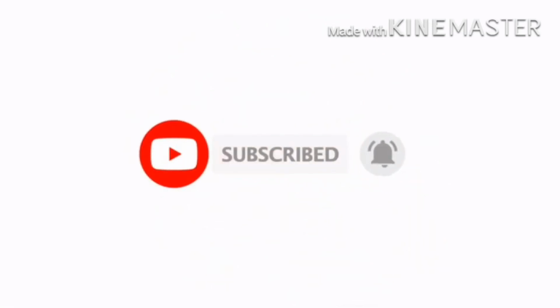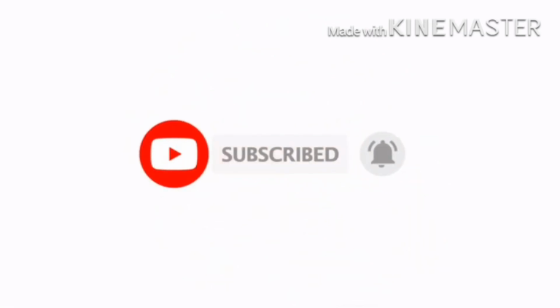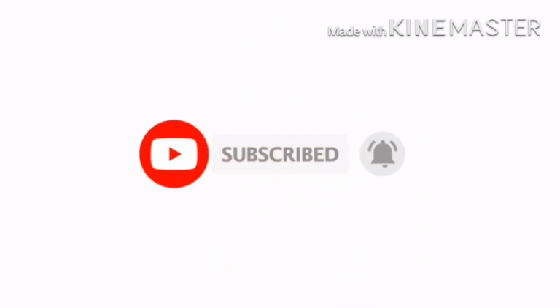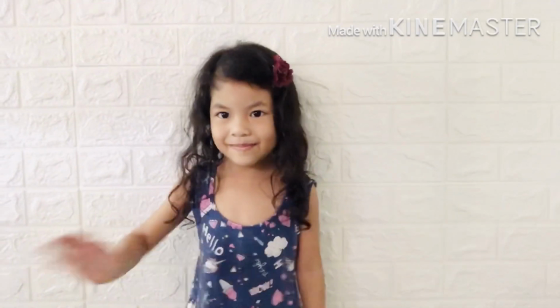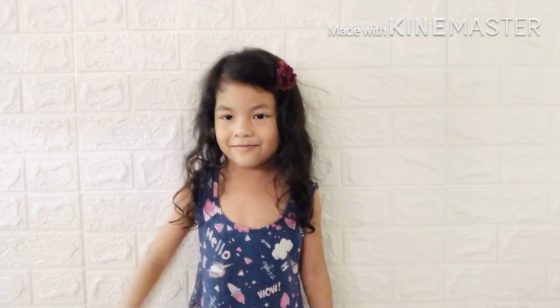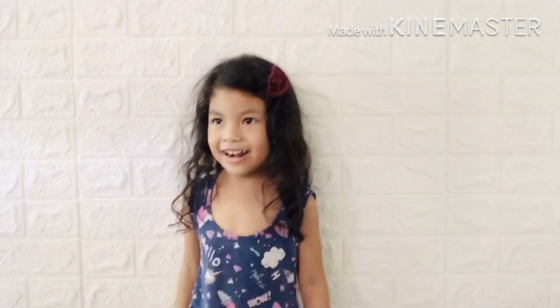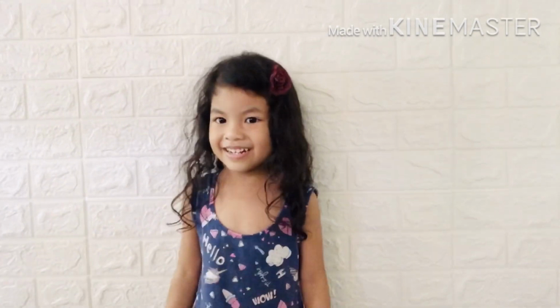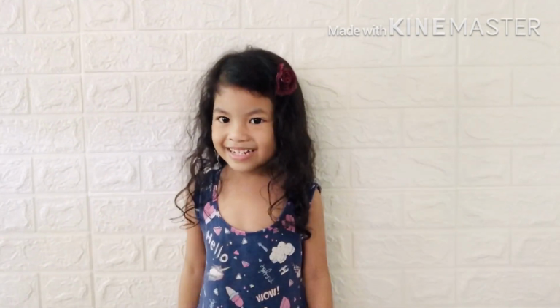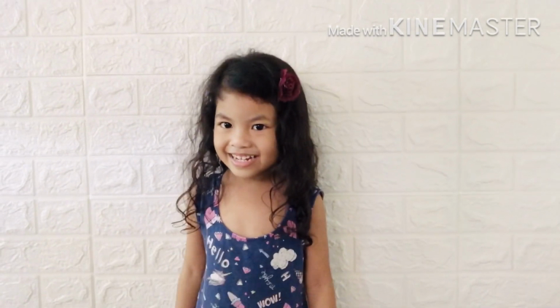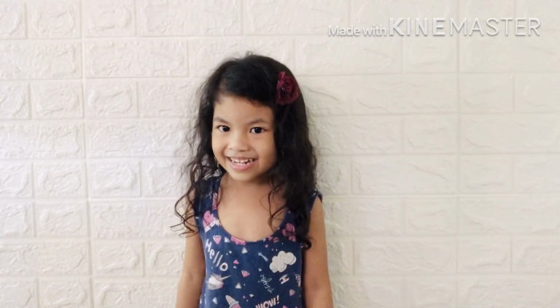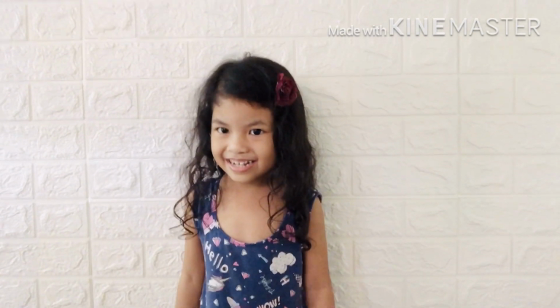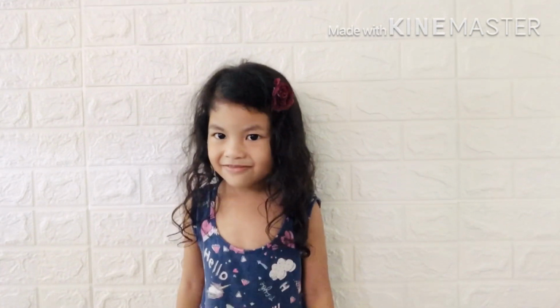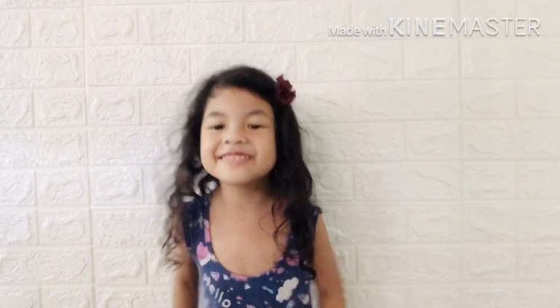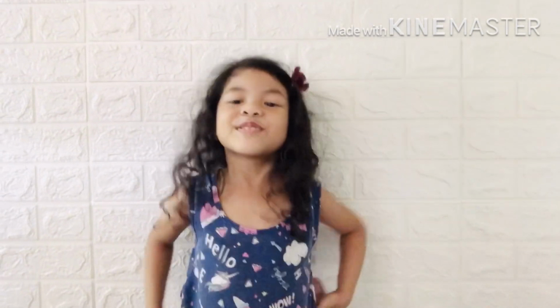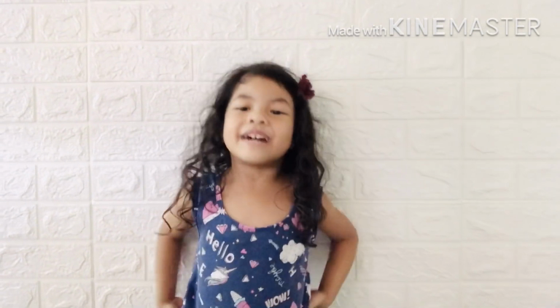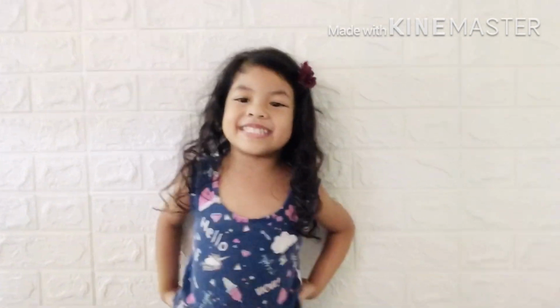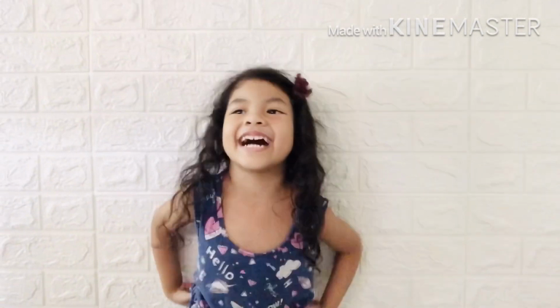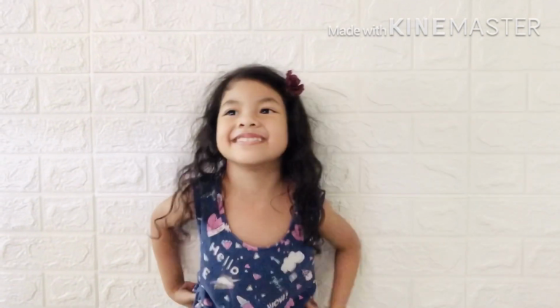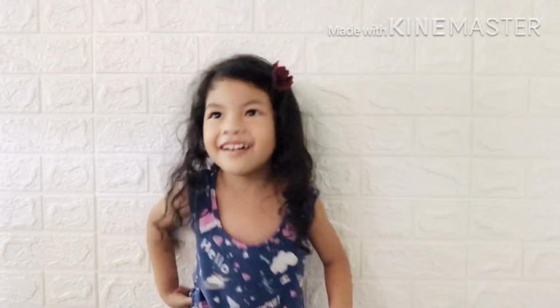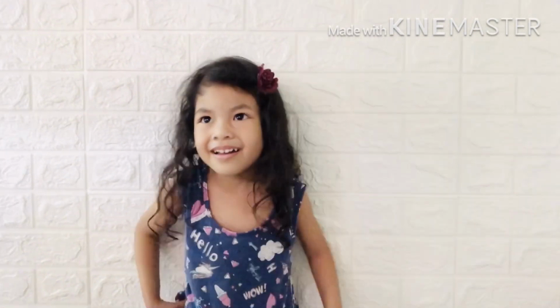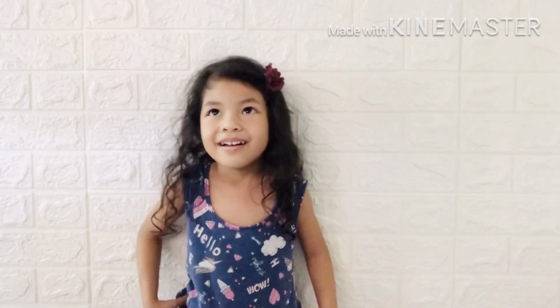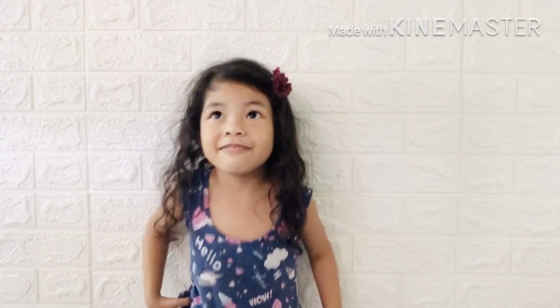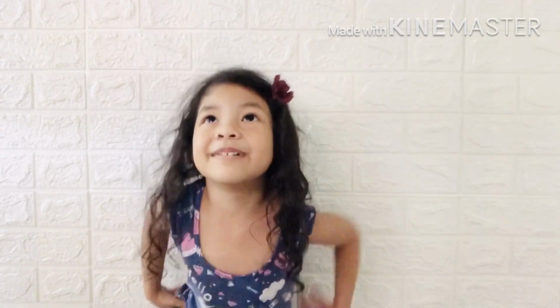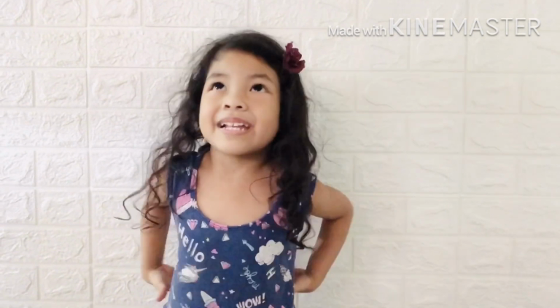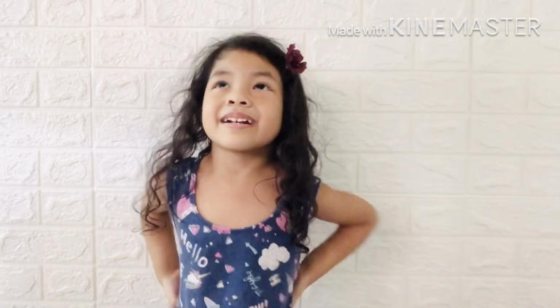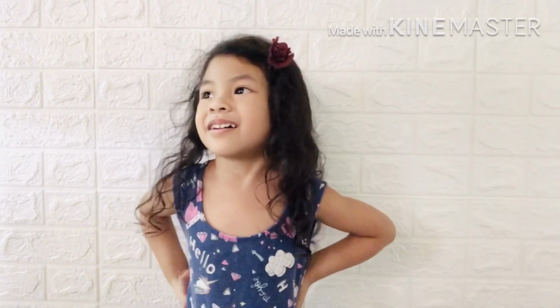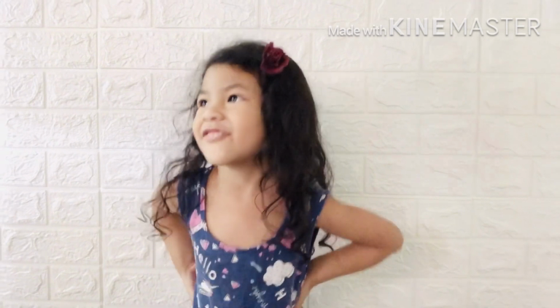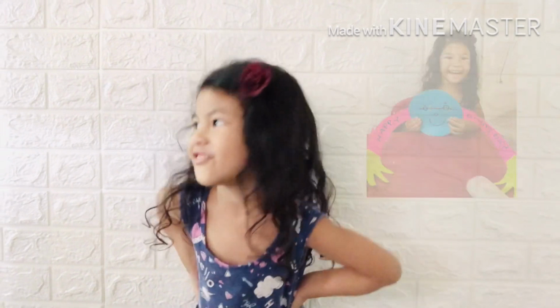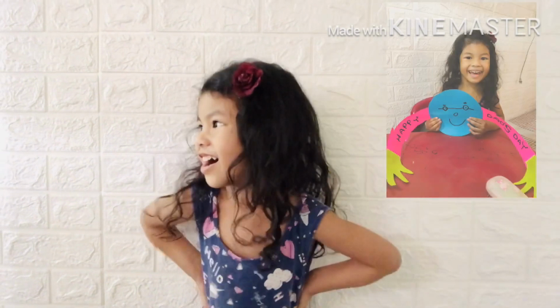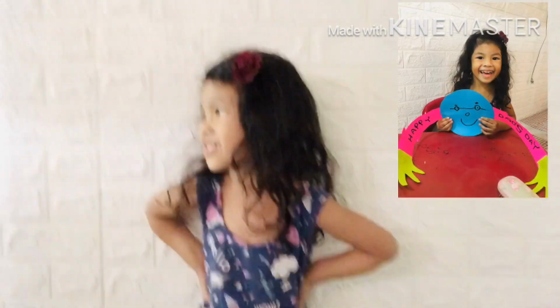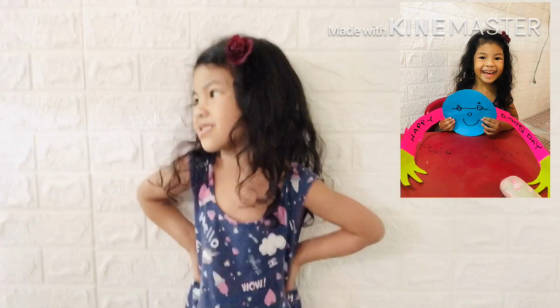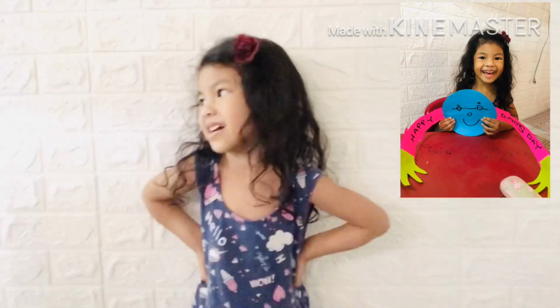Hello everyone! Welcome to my channel. We are making a card for Father's Day.